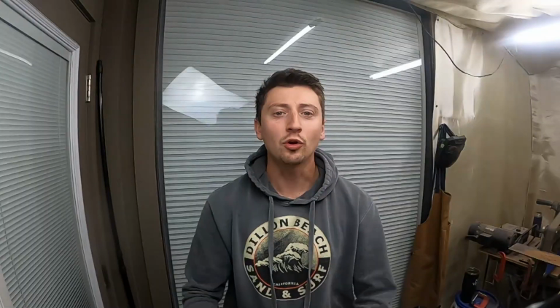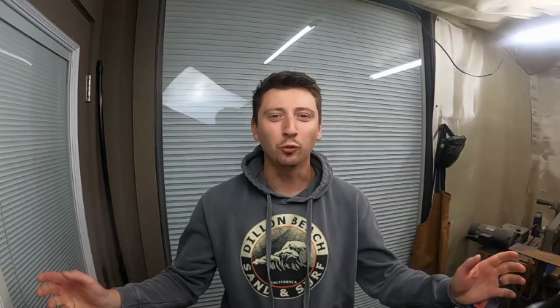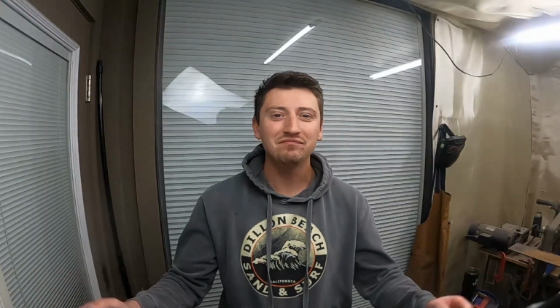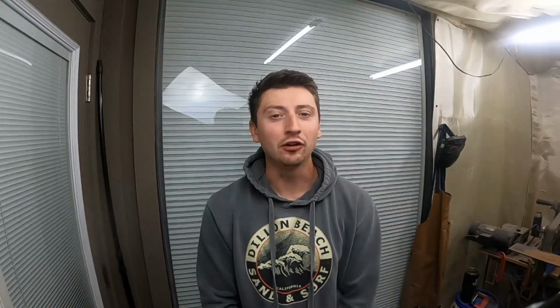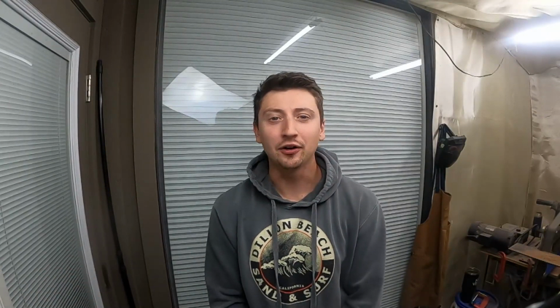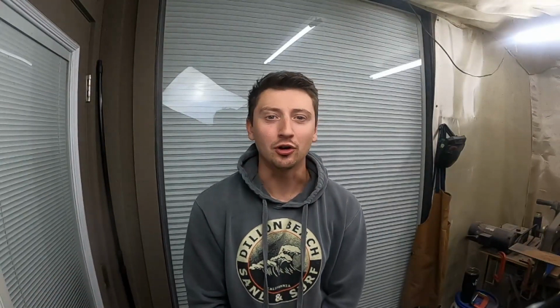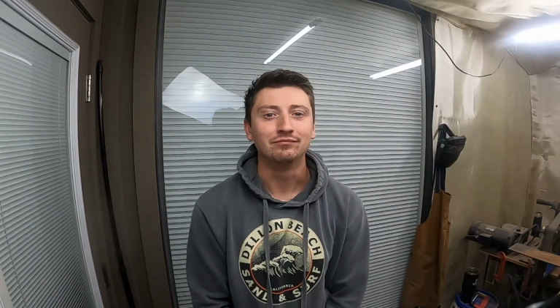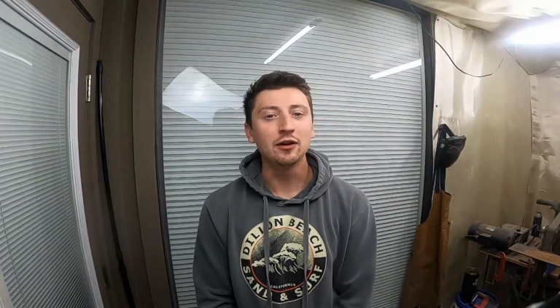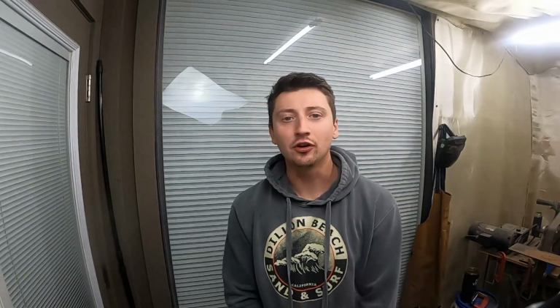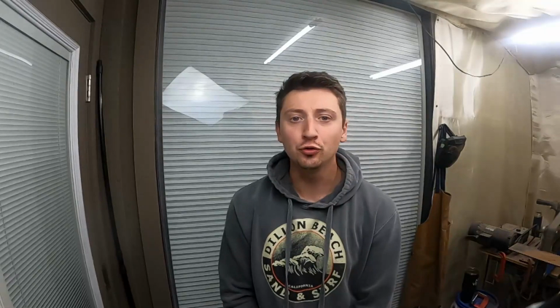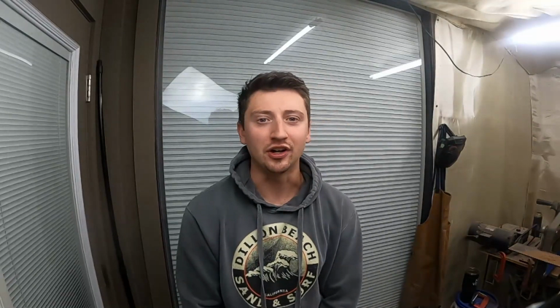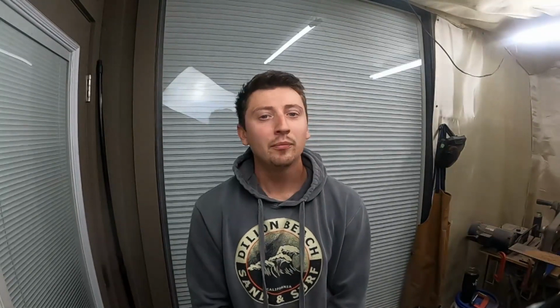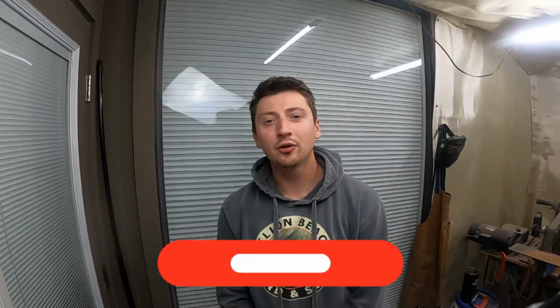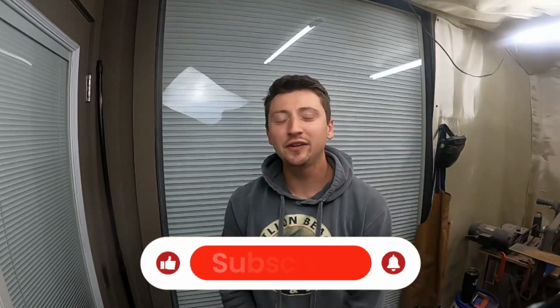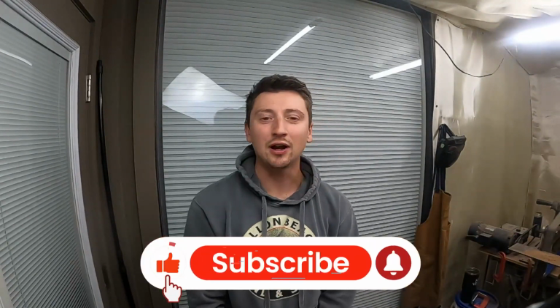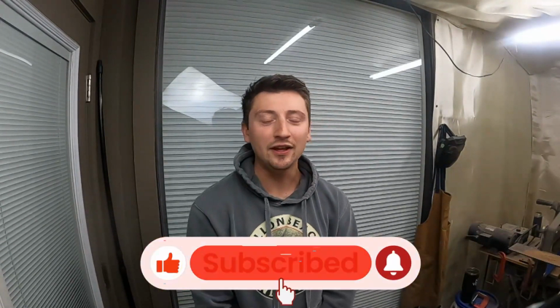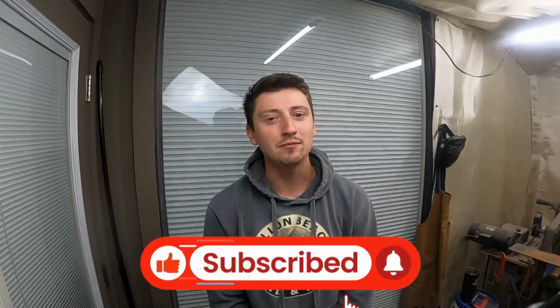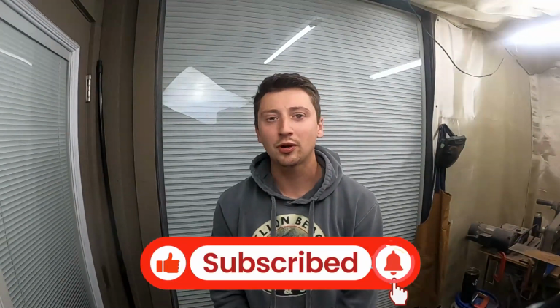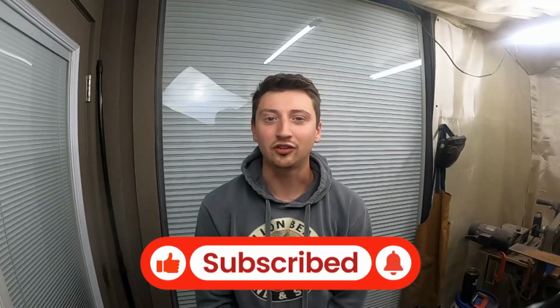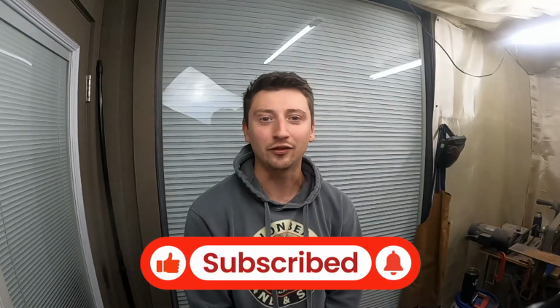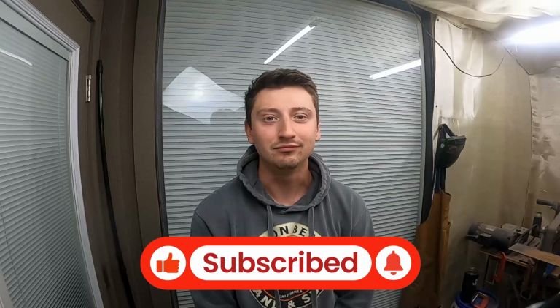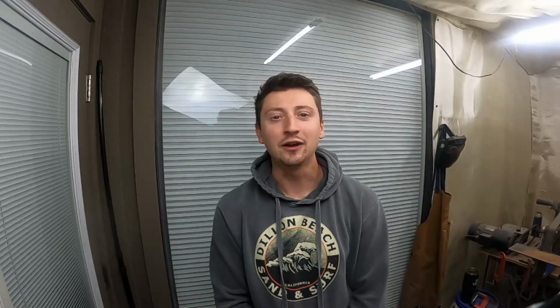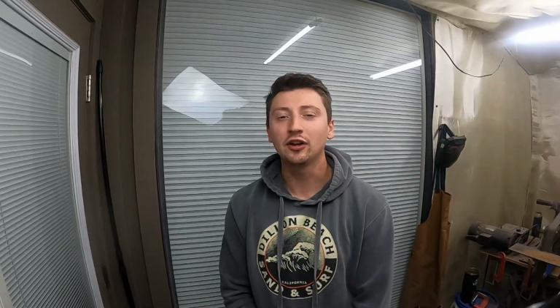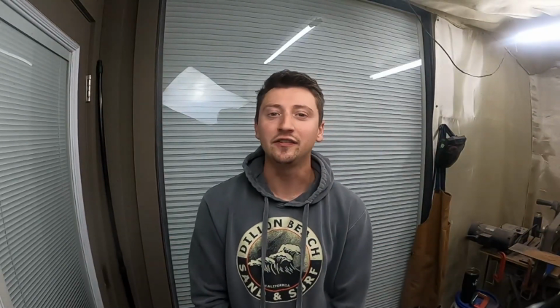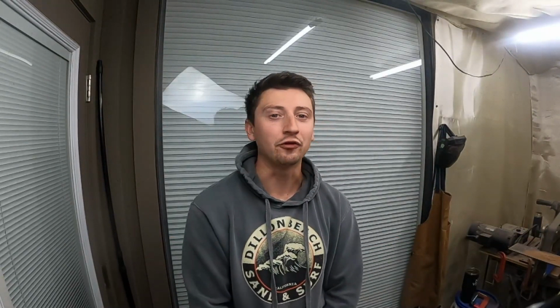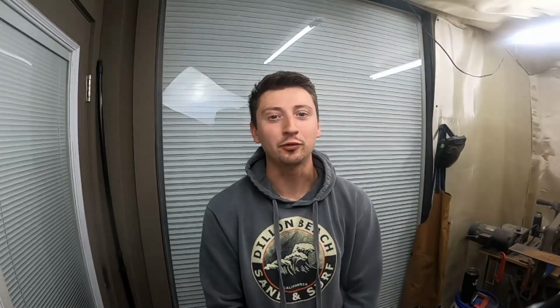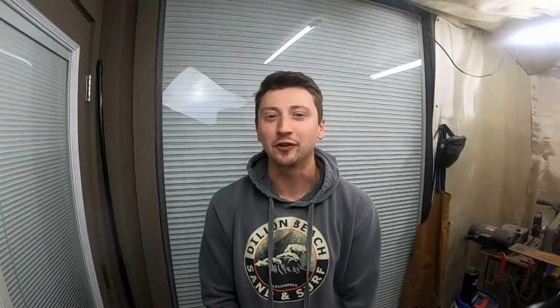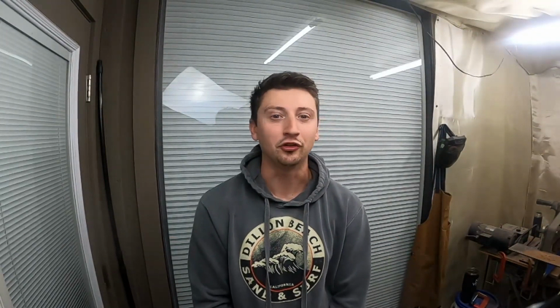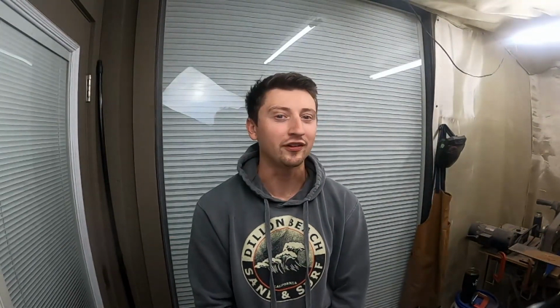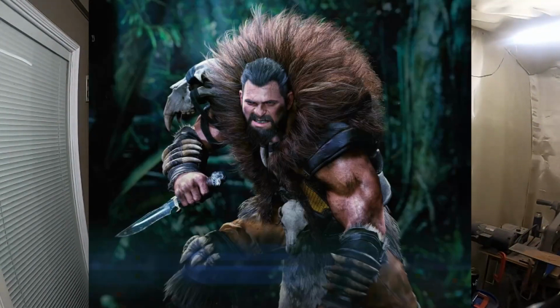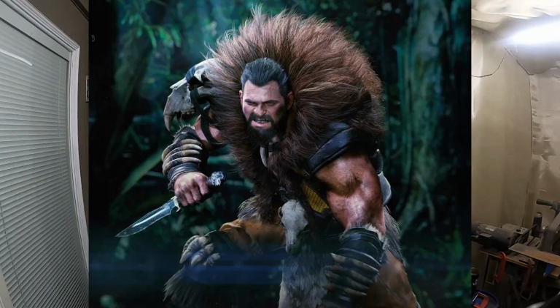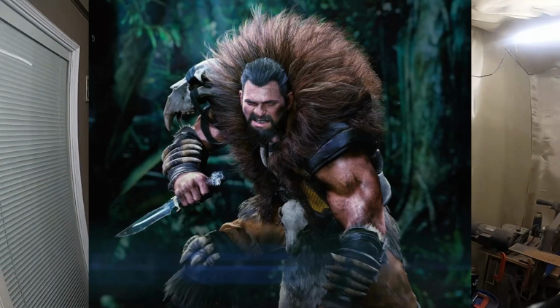Welcome back to the workshop. It's Tyler from Iron River Armory and today we're starting on a new project. Please subscribe and like to see more projects just like this one. Today we're starting the hunting knife from one of Spider-Man's most notorious villains, Kraven the Hunter.